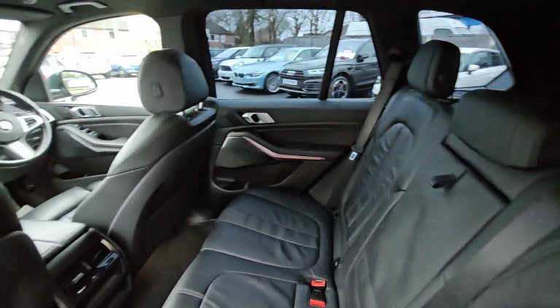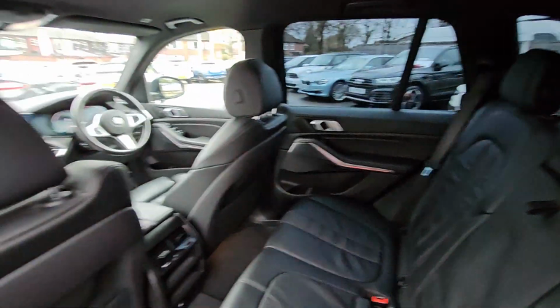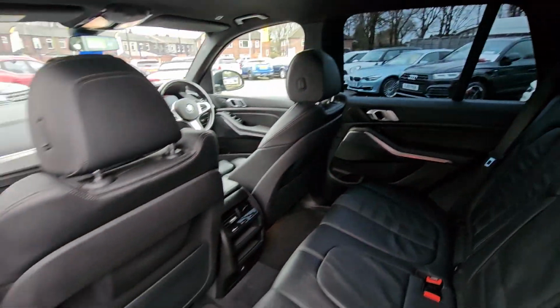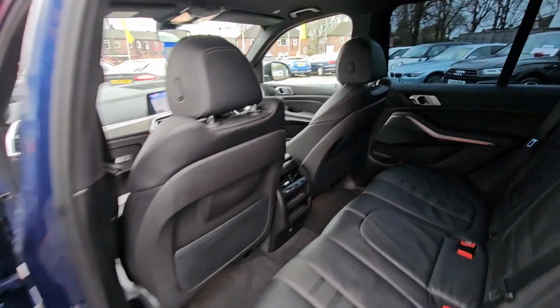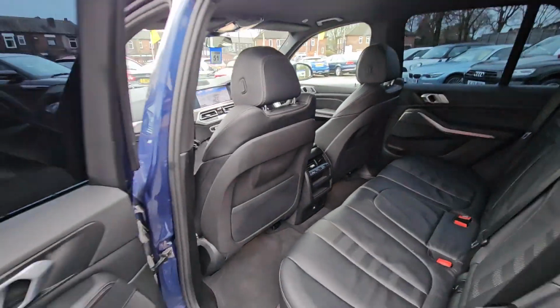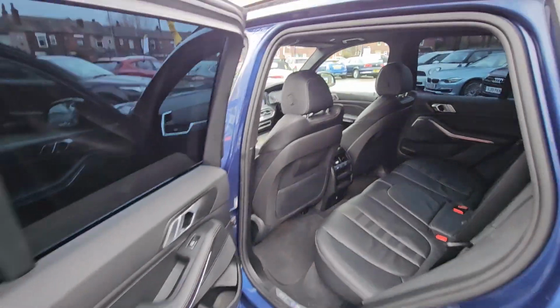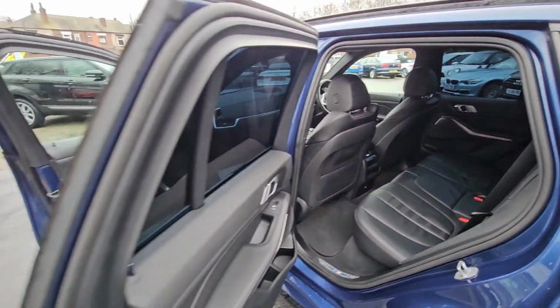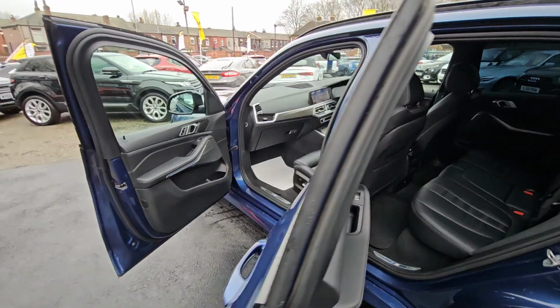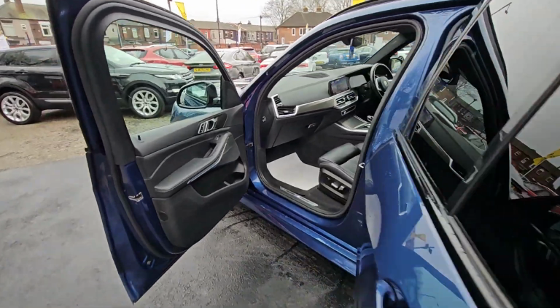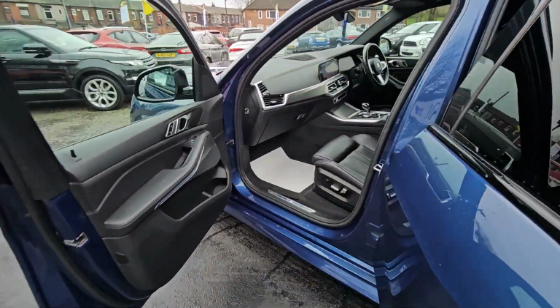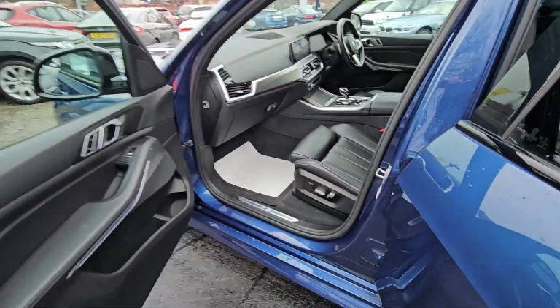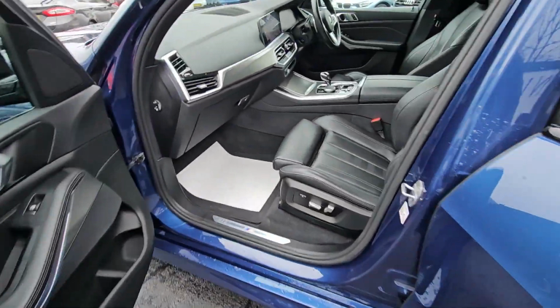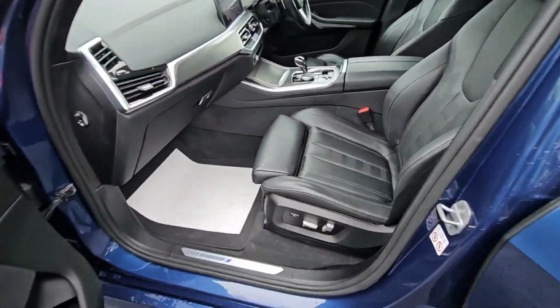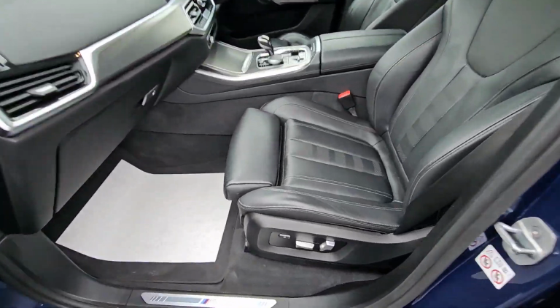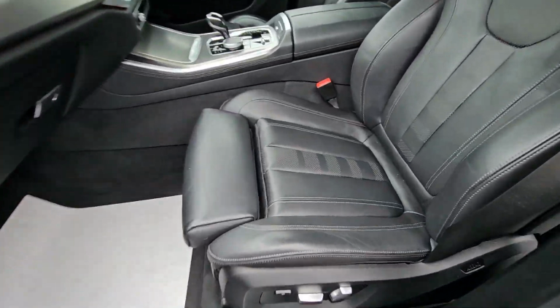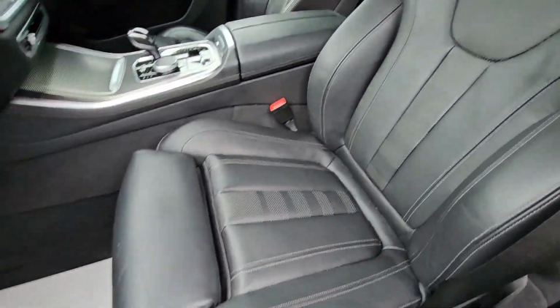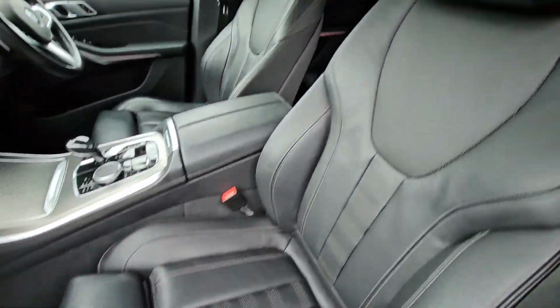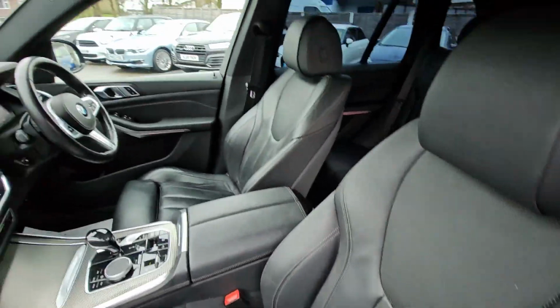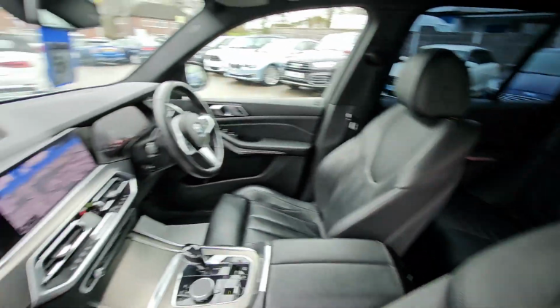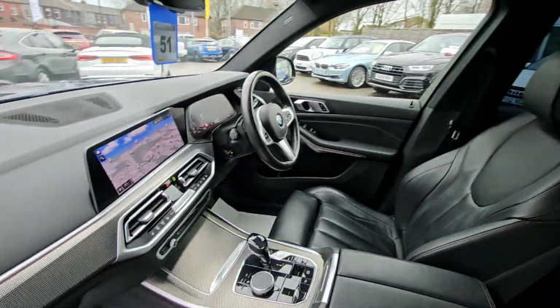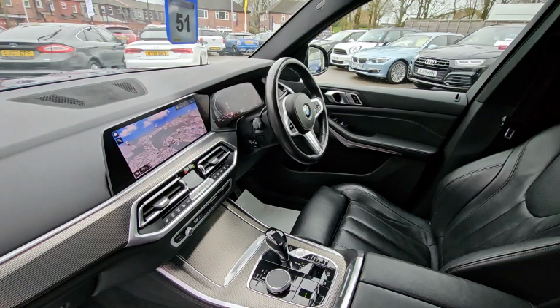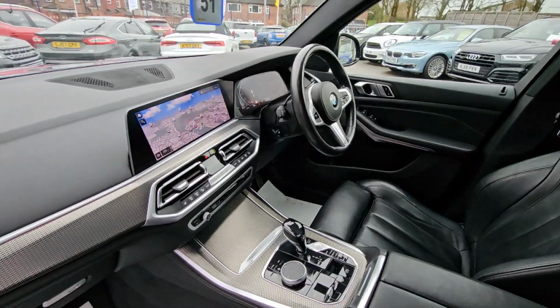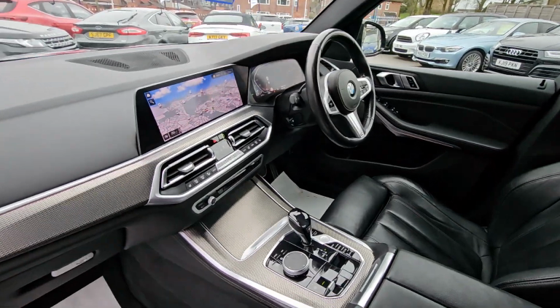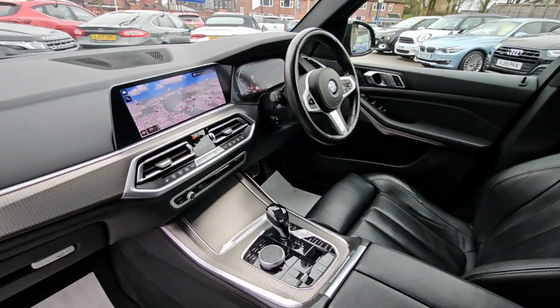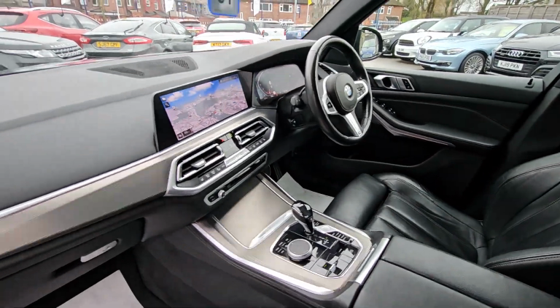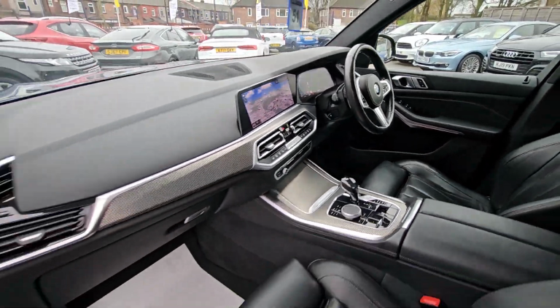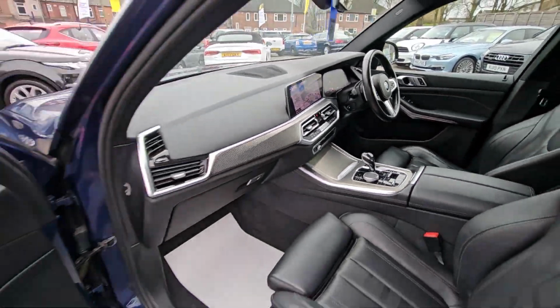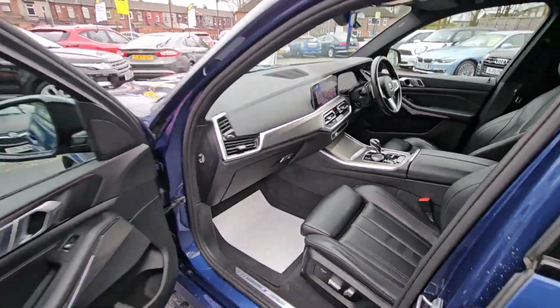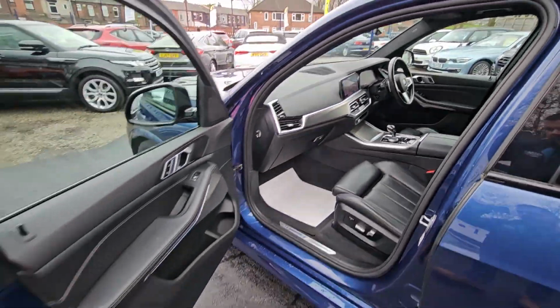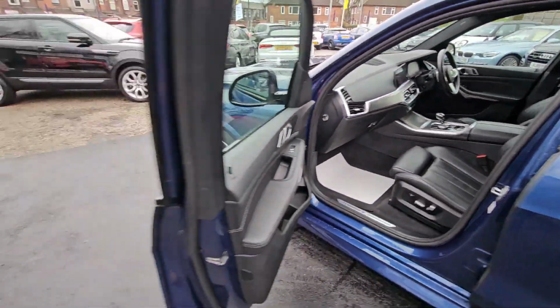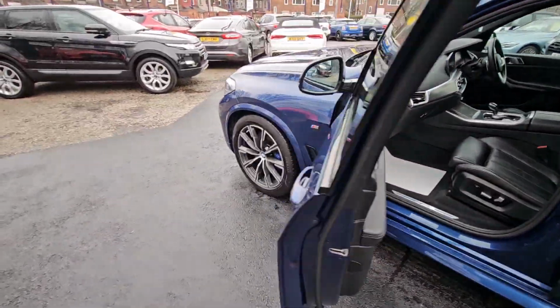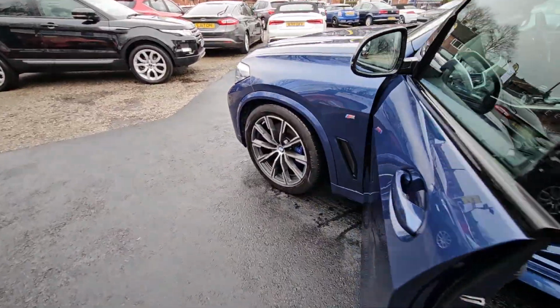This car comes with features such as a full black leather interior with heated front seats, satellite navigation system, driver's memory function, reversing cameras, BMW drive mode selector, automatic gearbox and much much more.